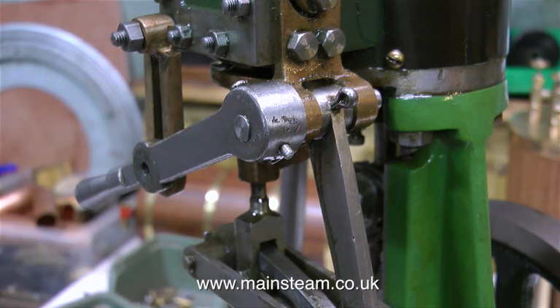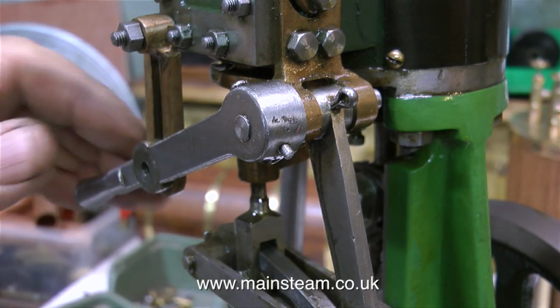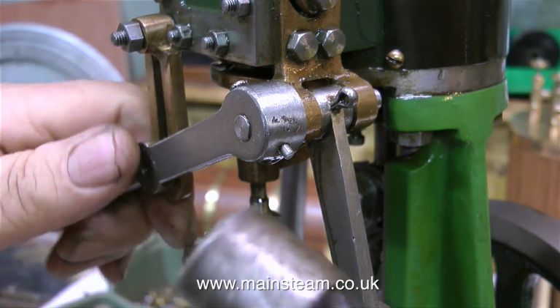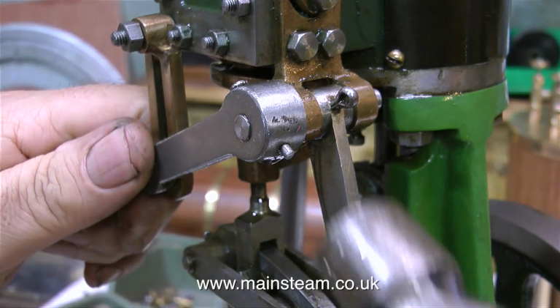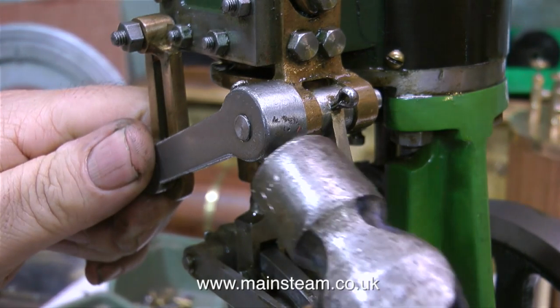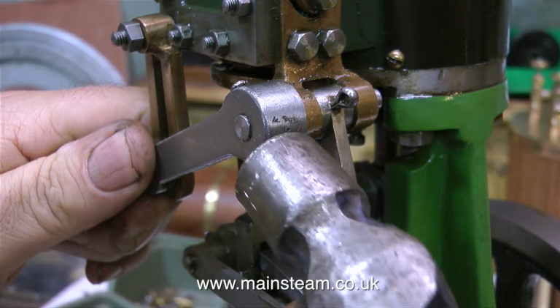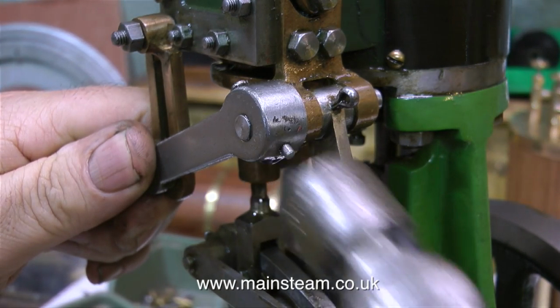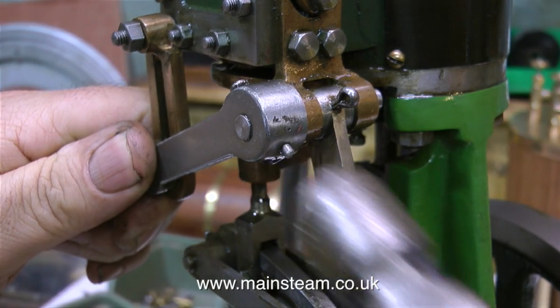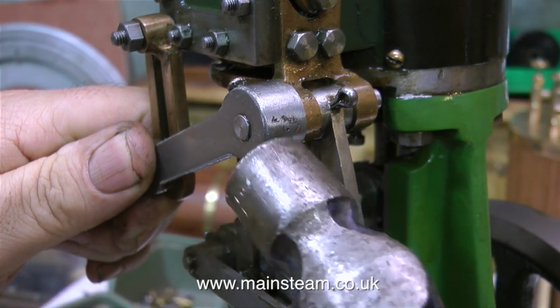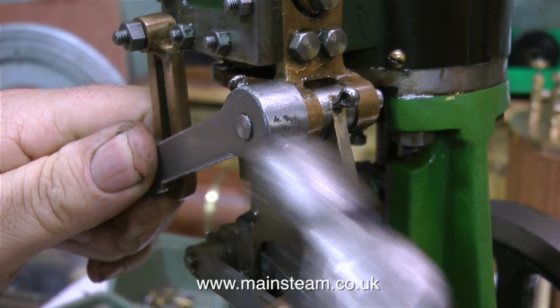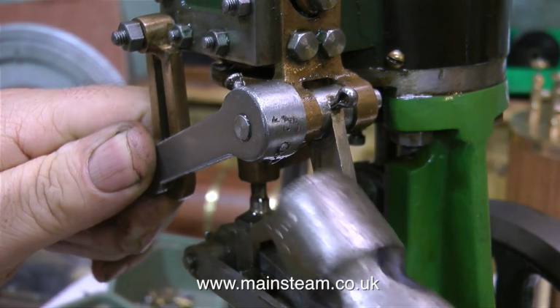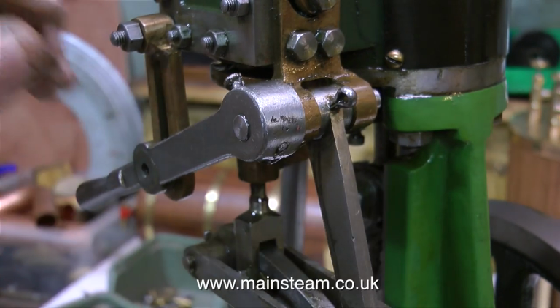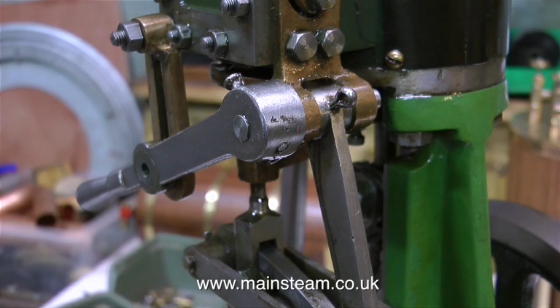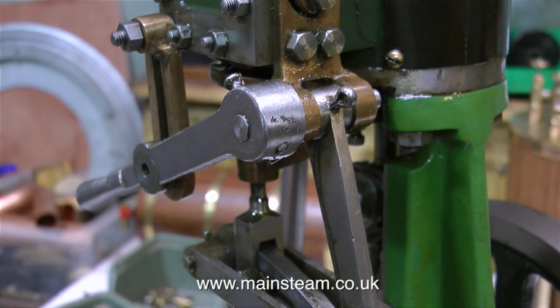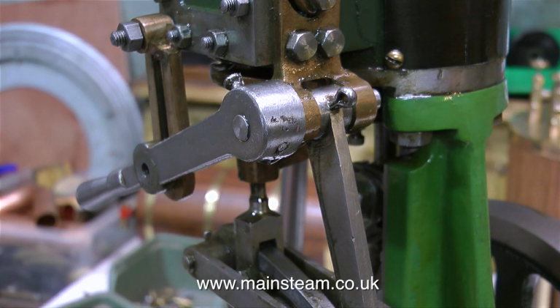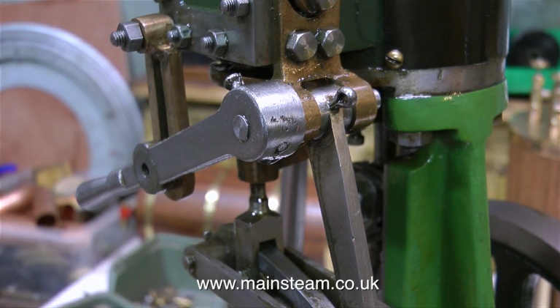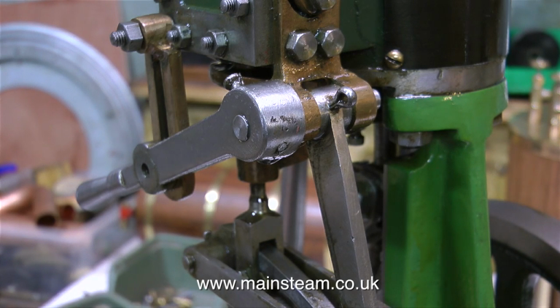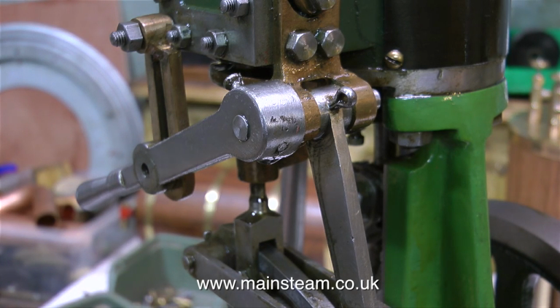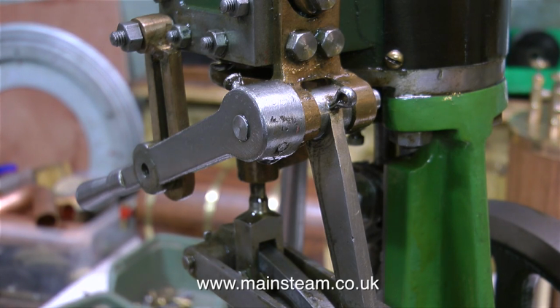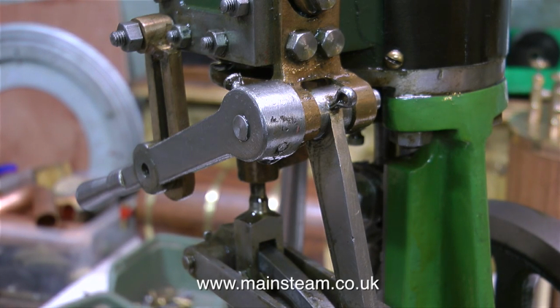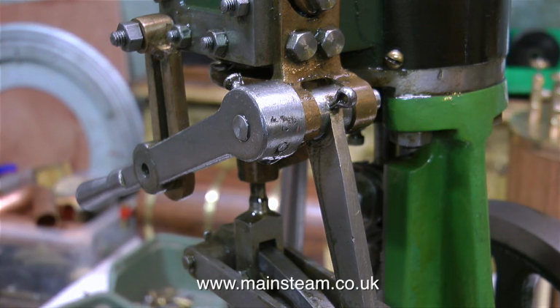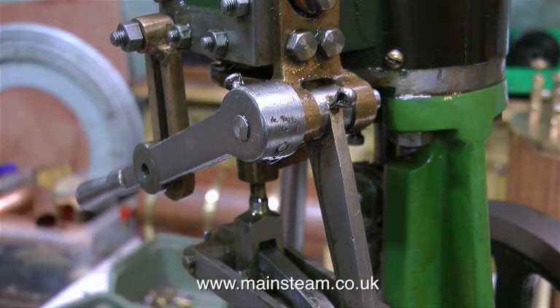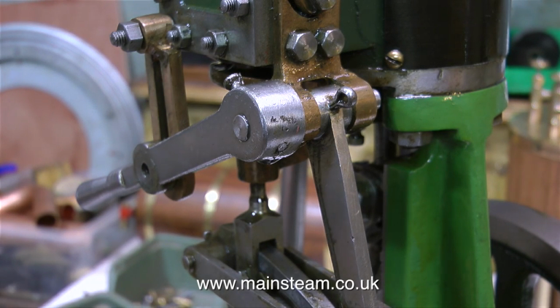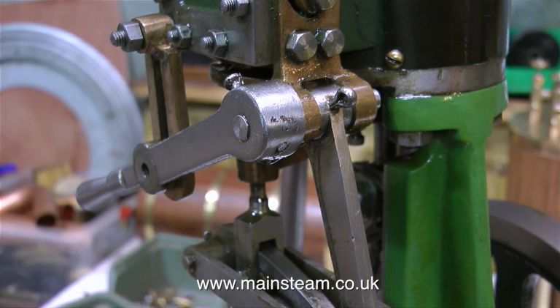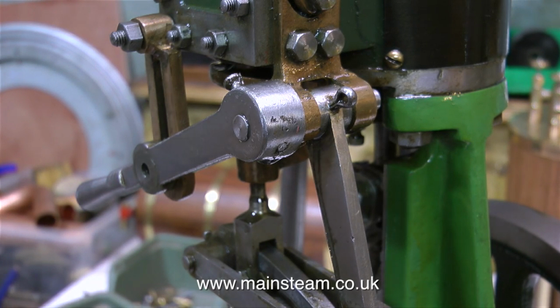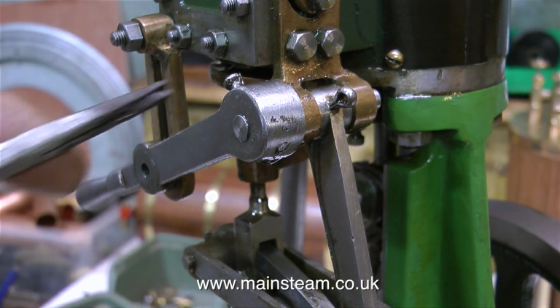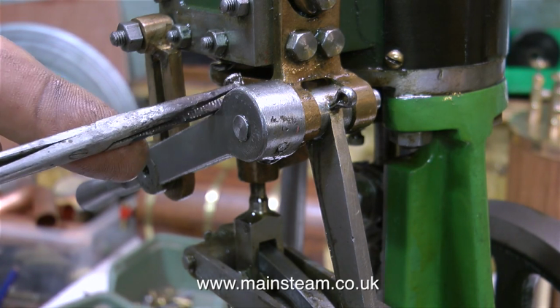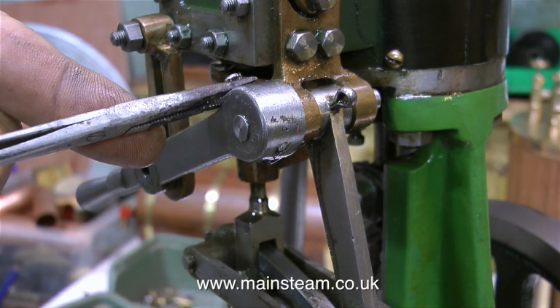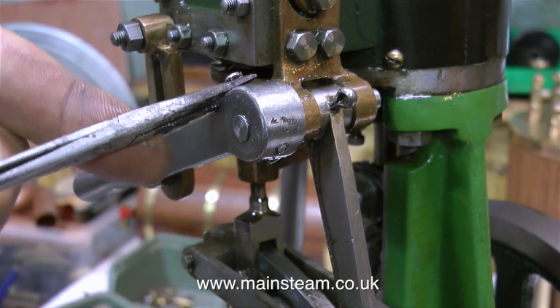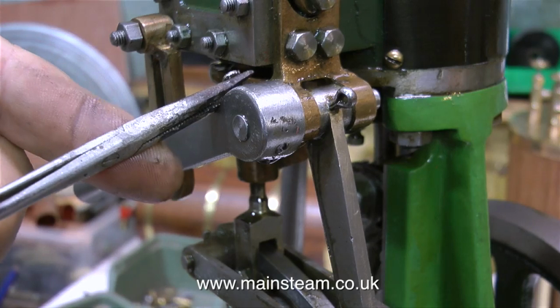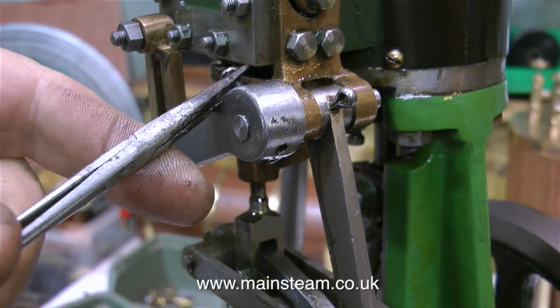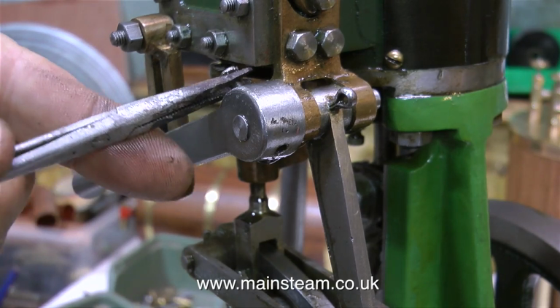The first thing I'm going to do is fix this valve gear. This lever is just a mess, everything is sloppy, and the valve gear cannot possibly work until this is taken care of.